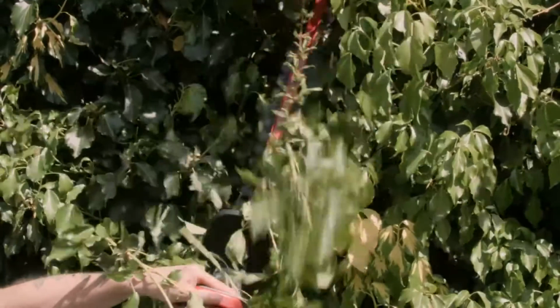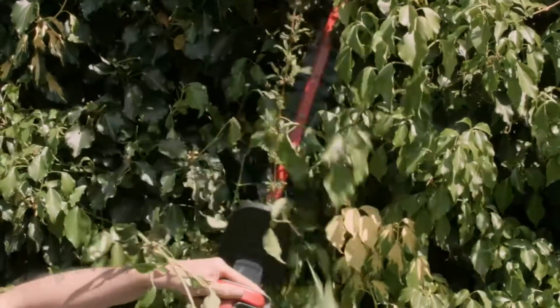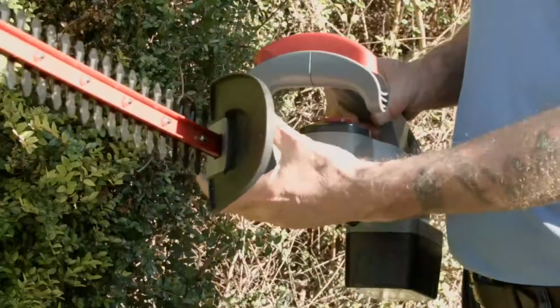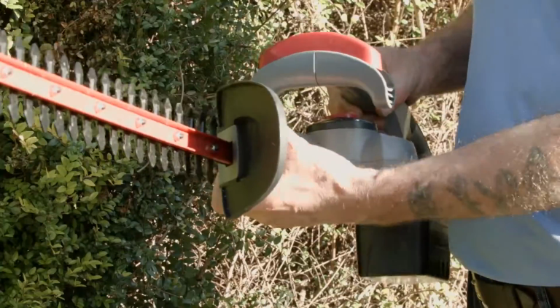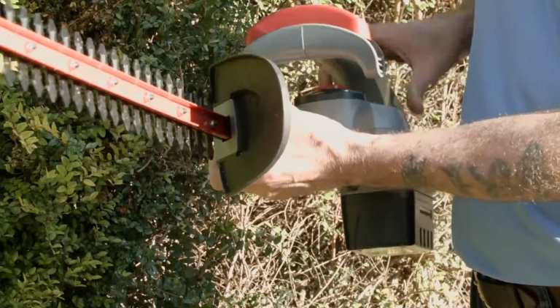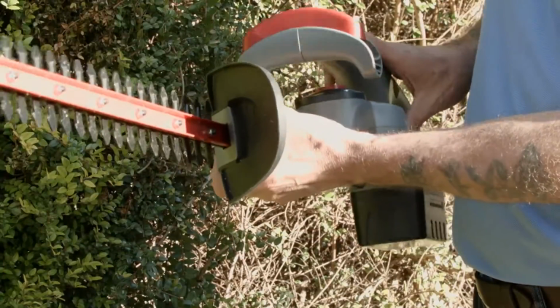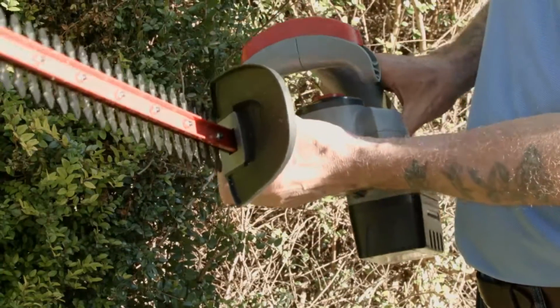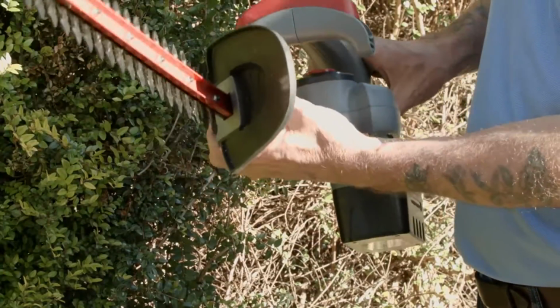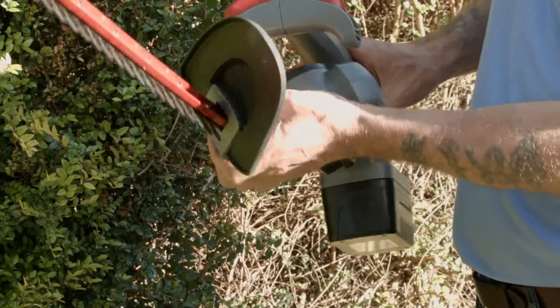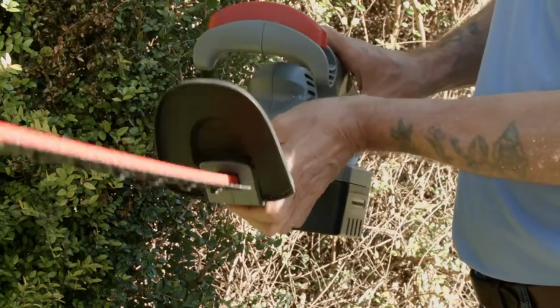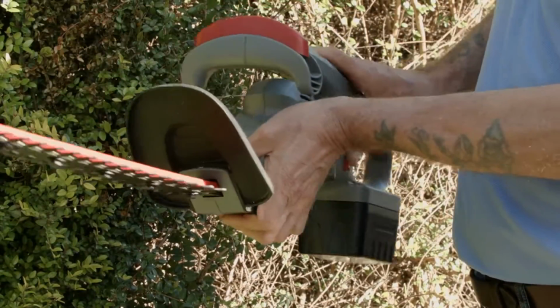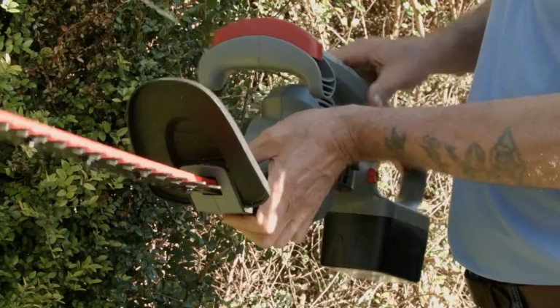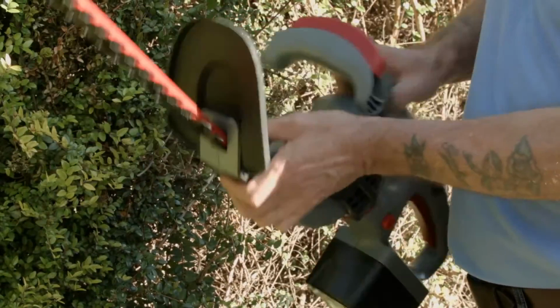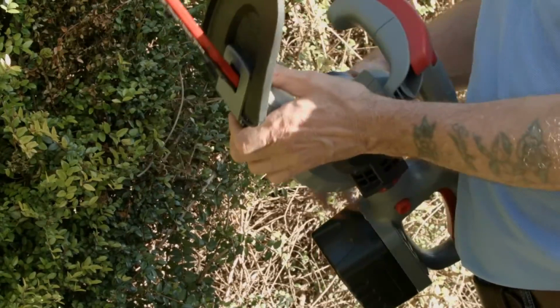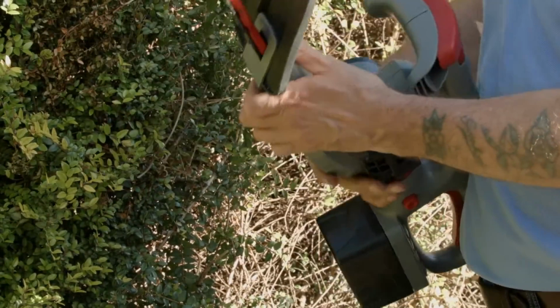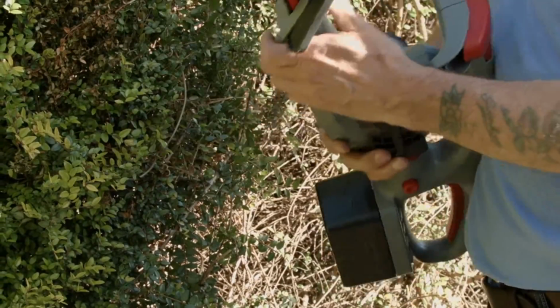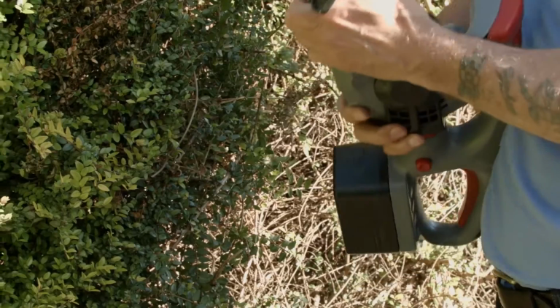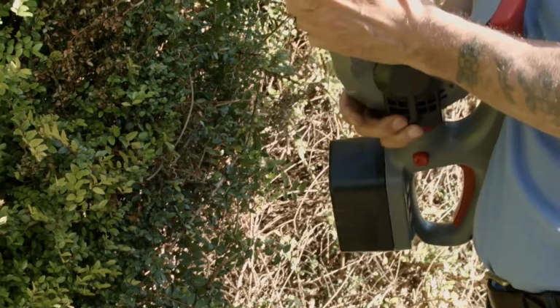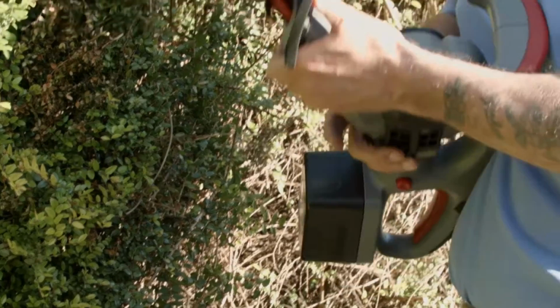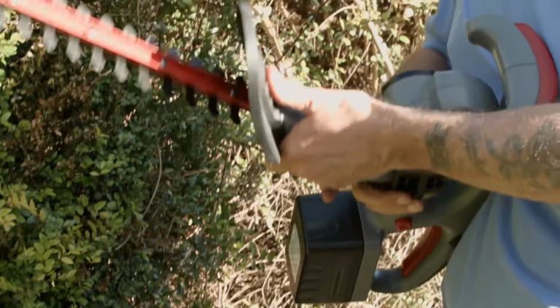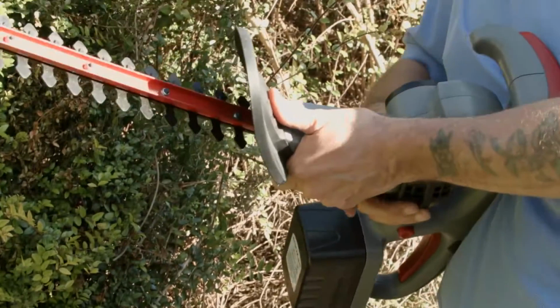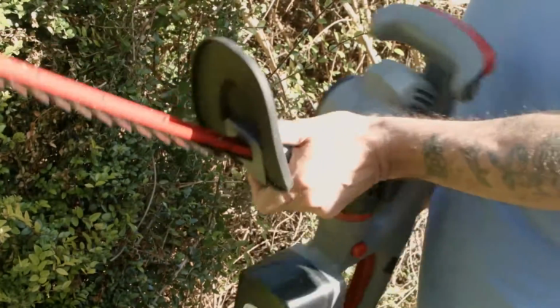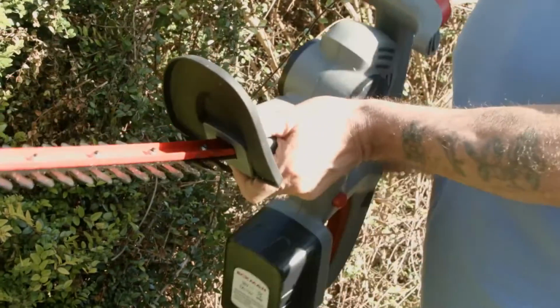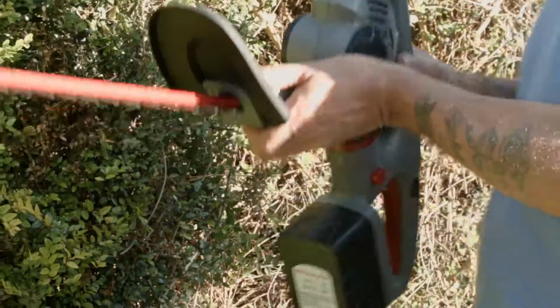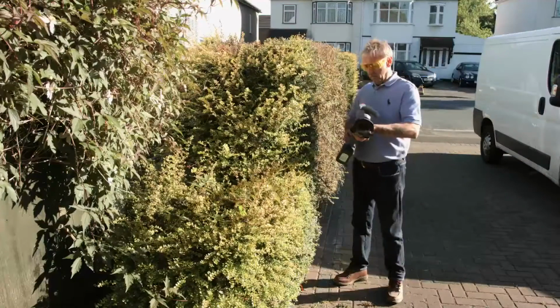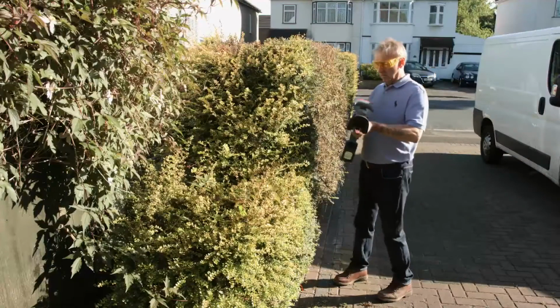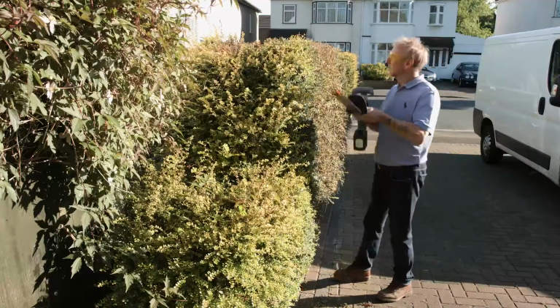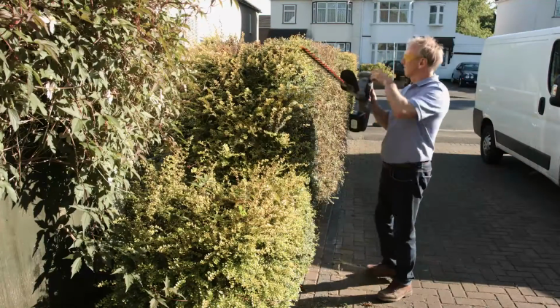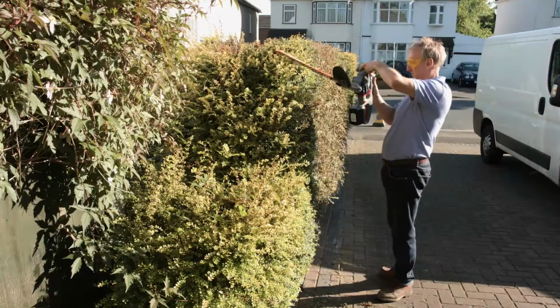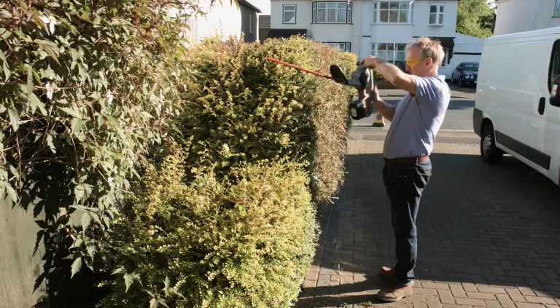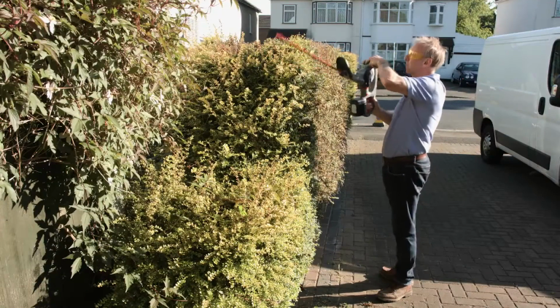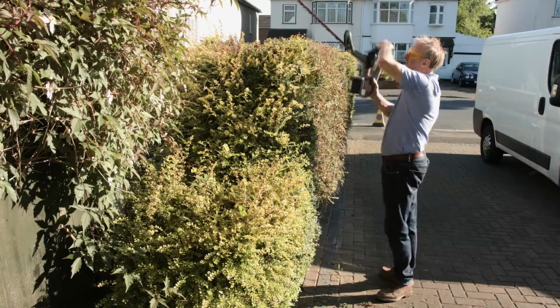This ingenious unit has an angle-adjustable head, enabling you to cut at all angles and even delicately shape to leave a perfectly crafted hedge.